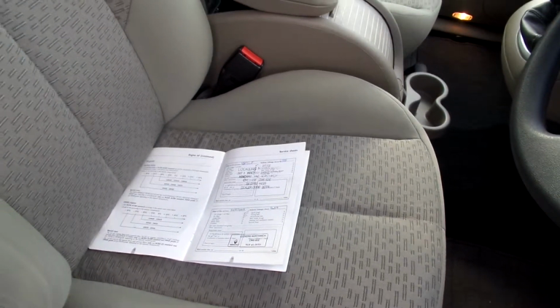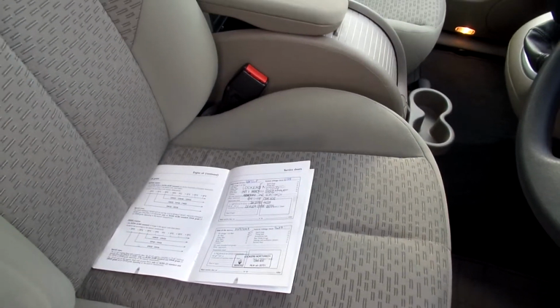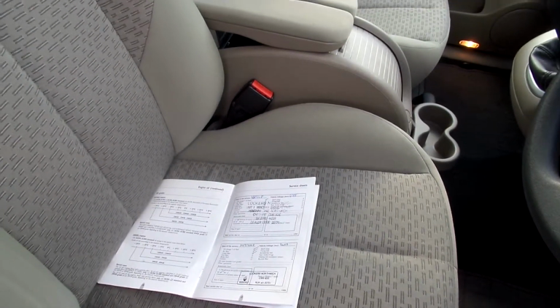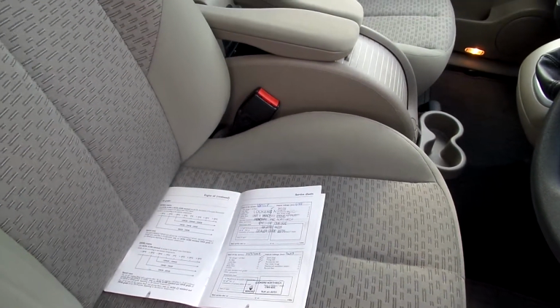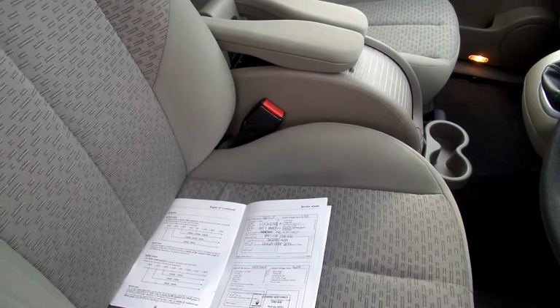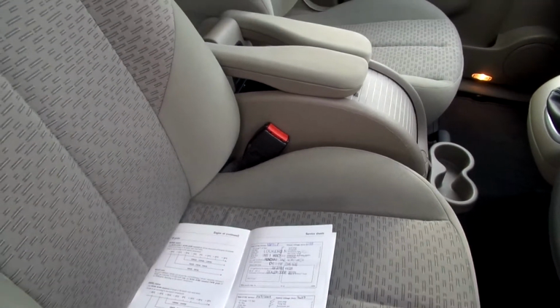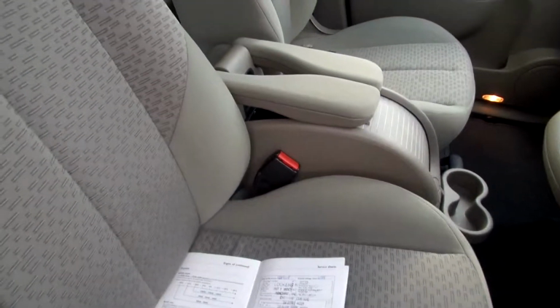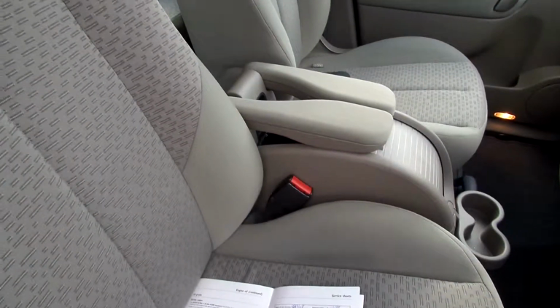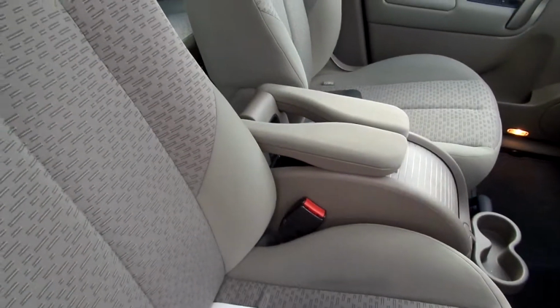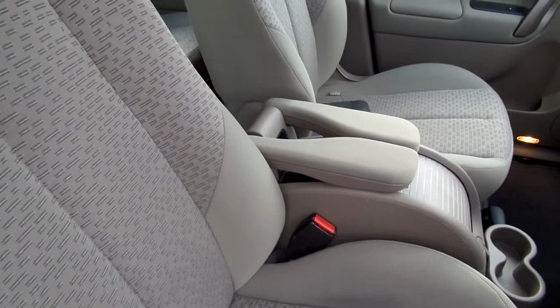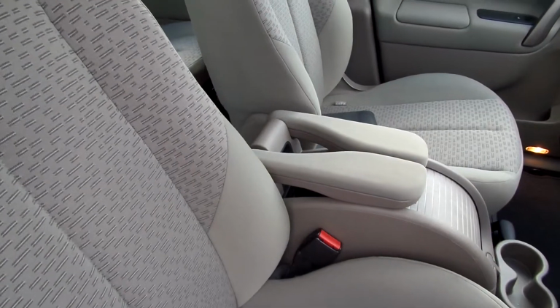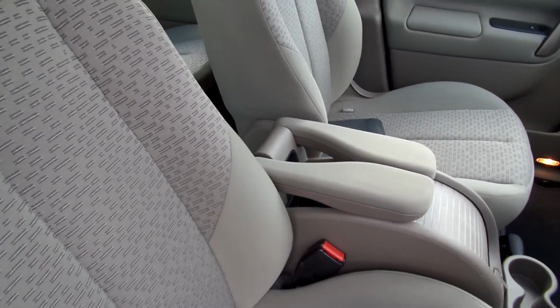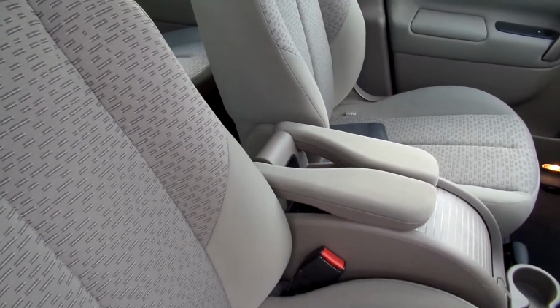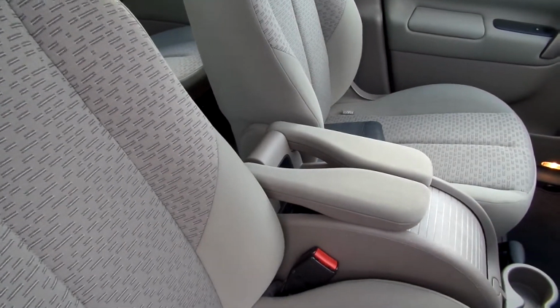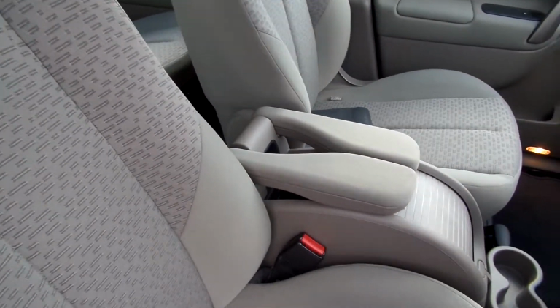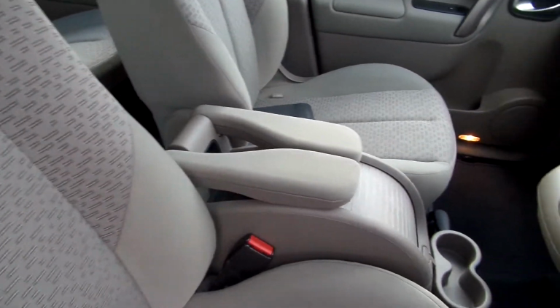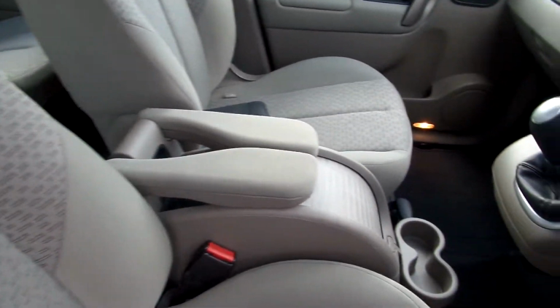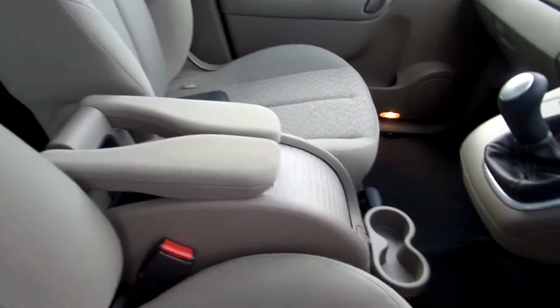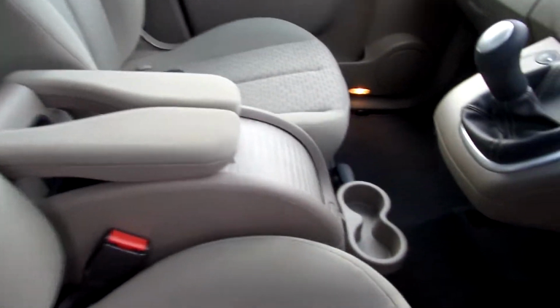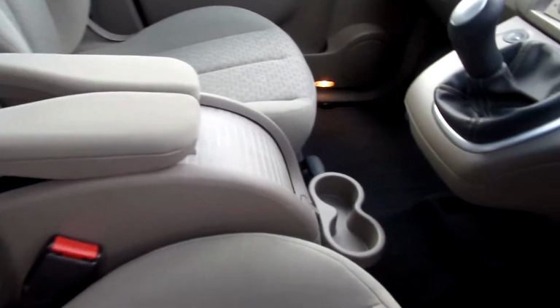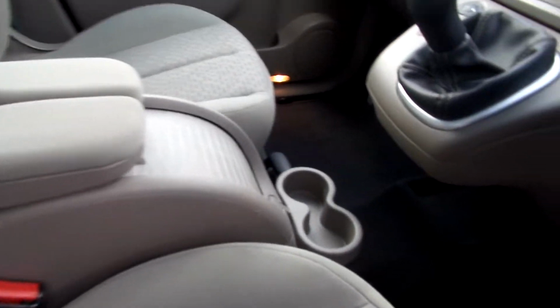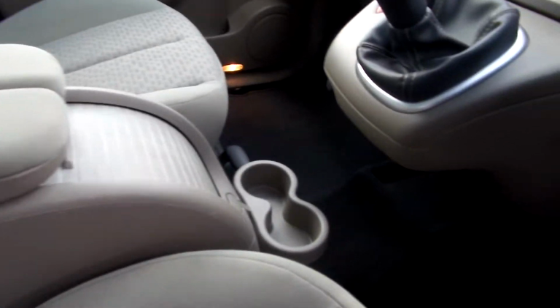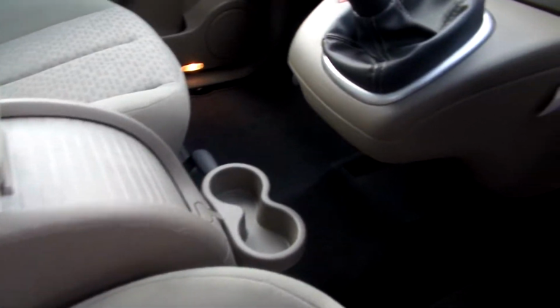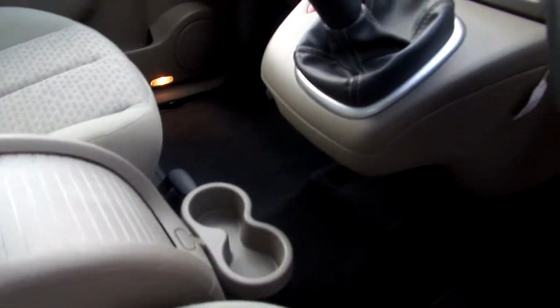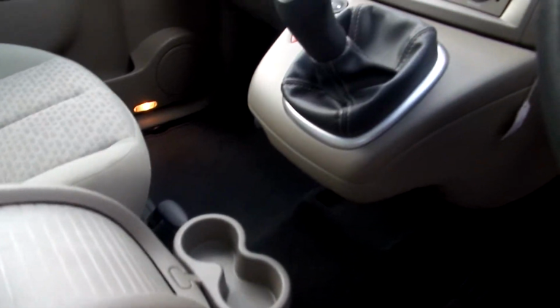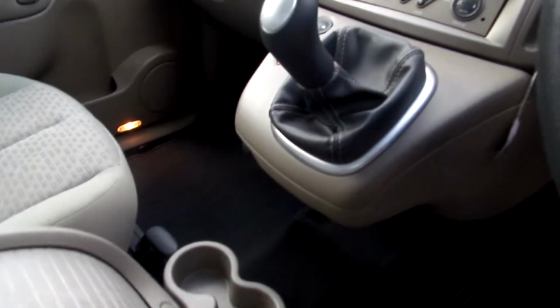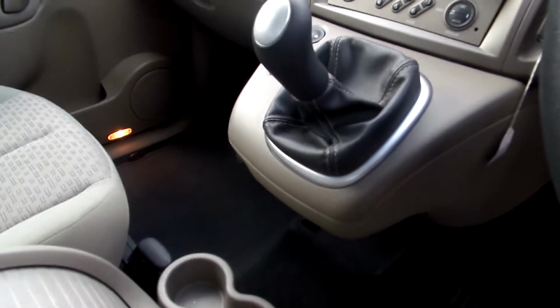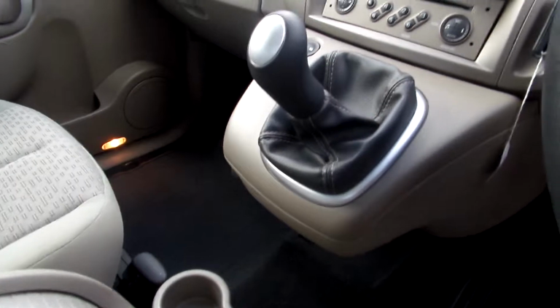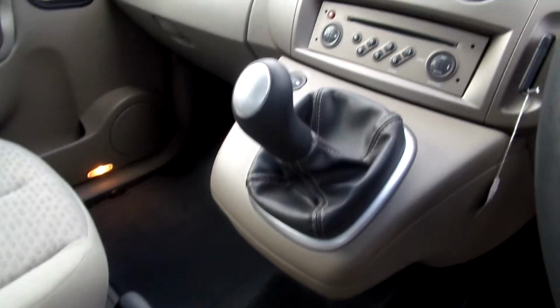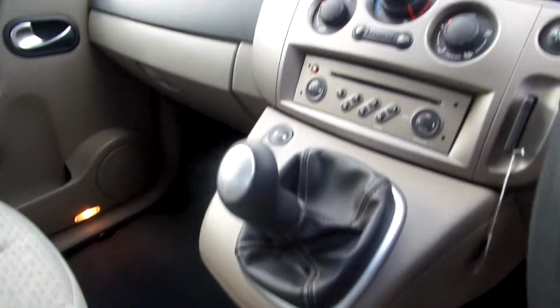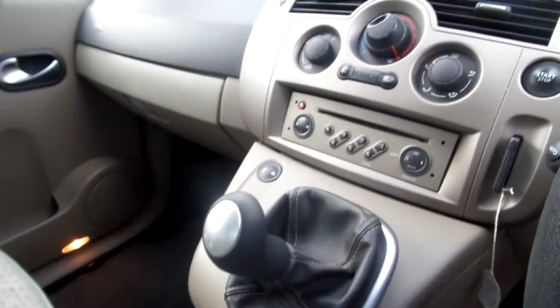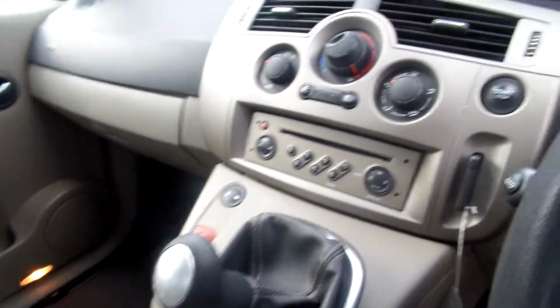In the front, beige cloth again, nice condition especially for its age. It's a manual gearbox and it does come with one key.